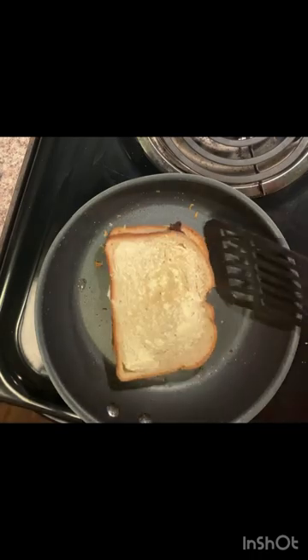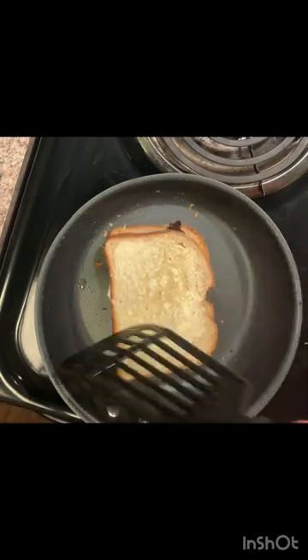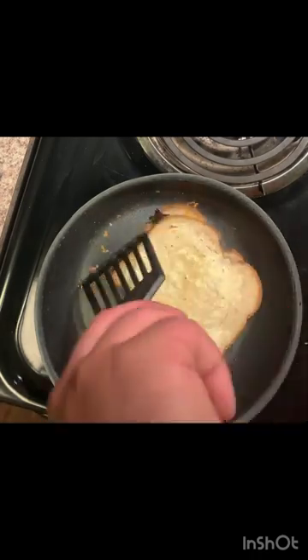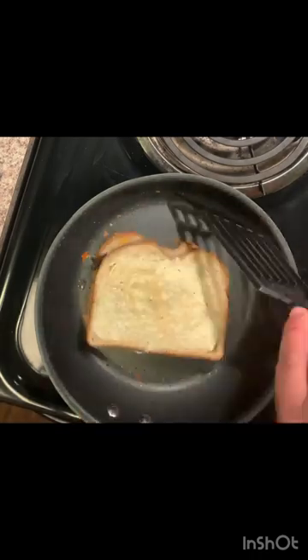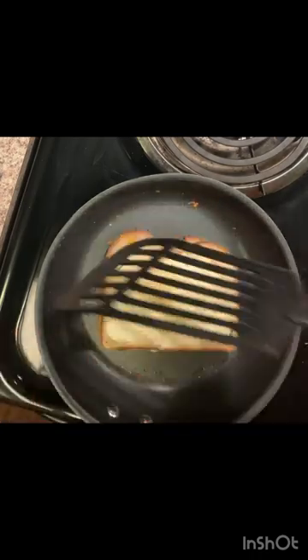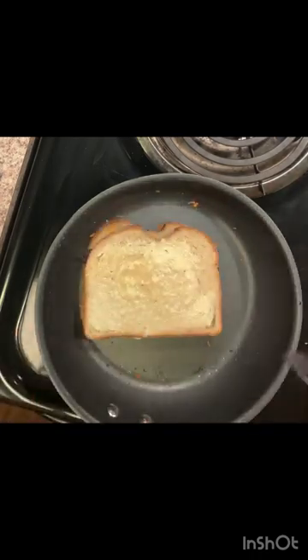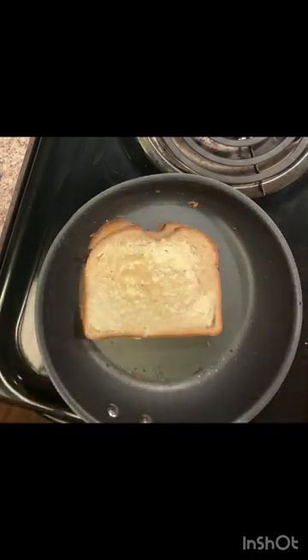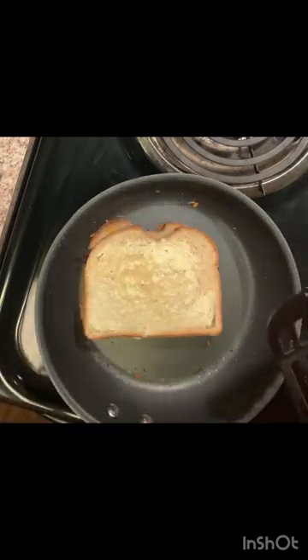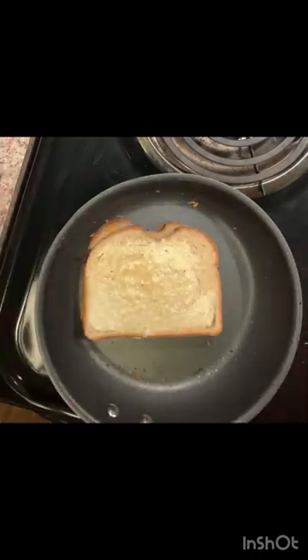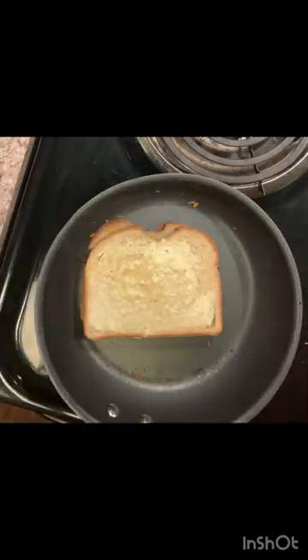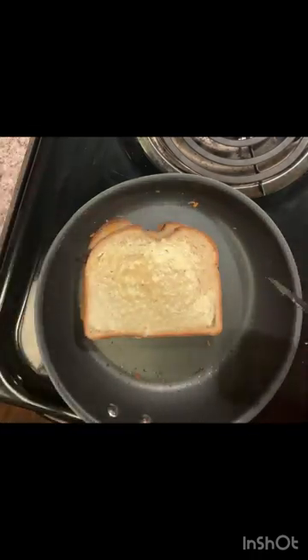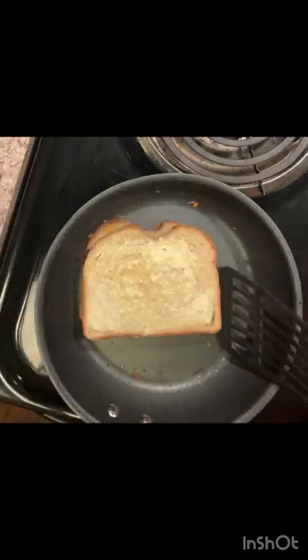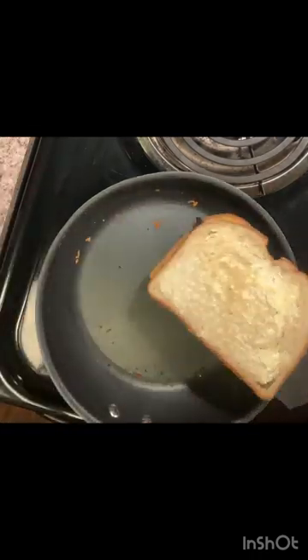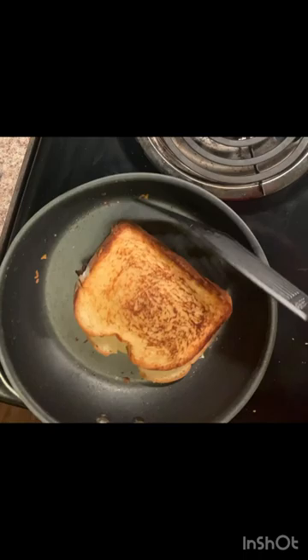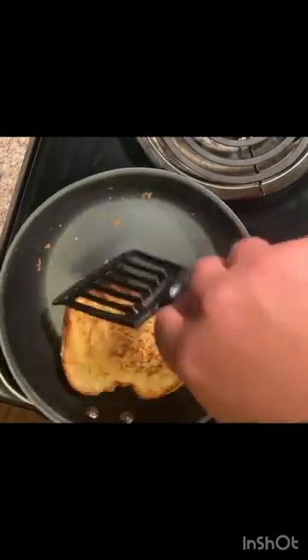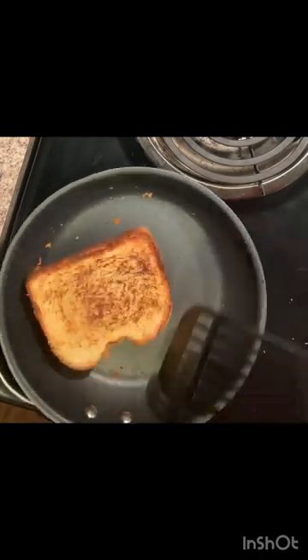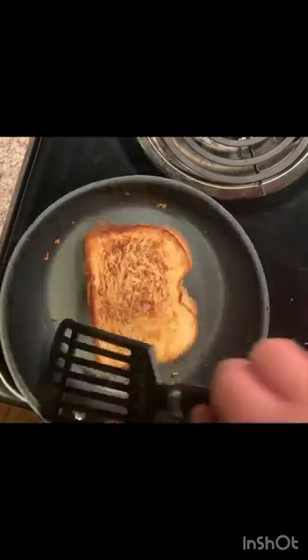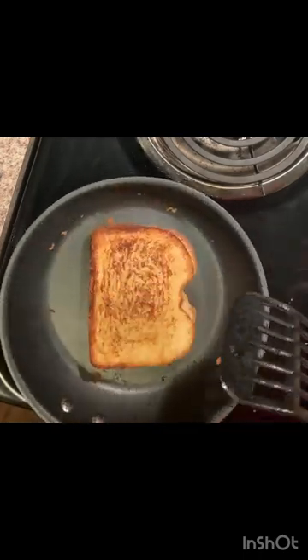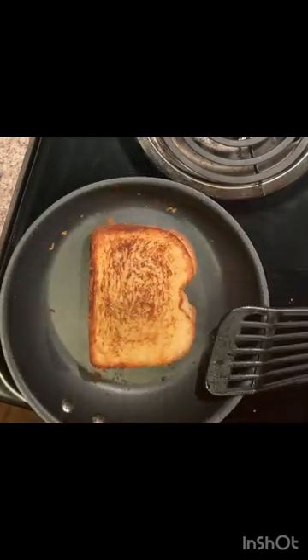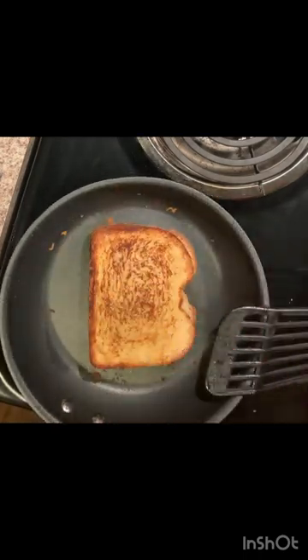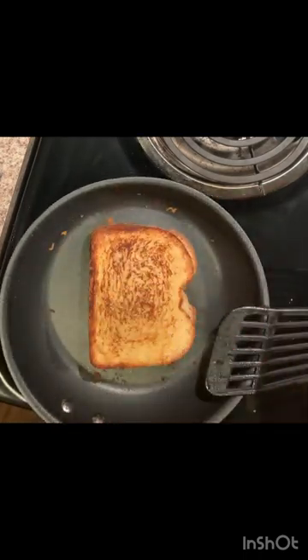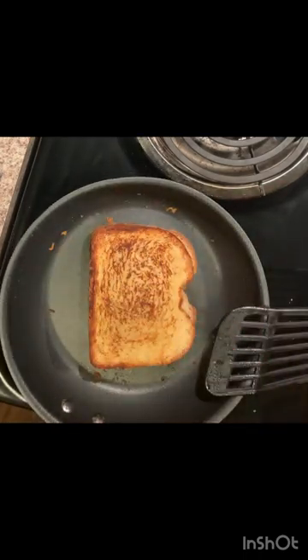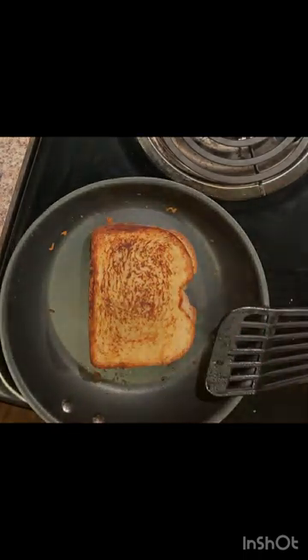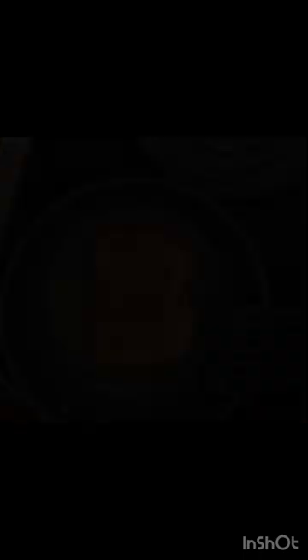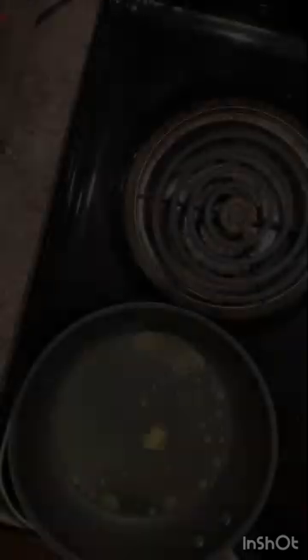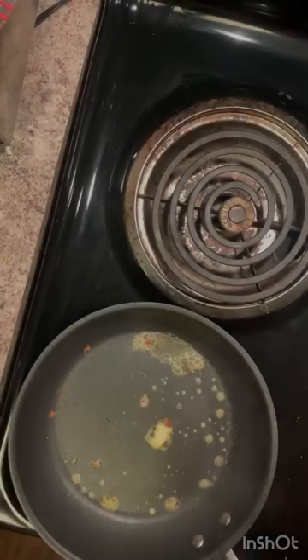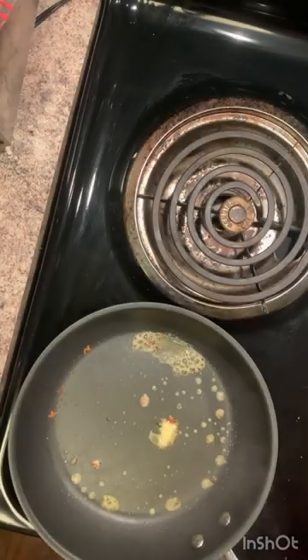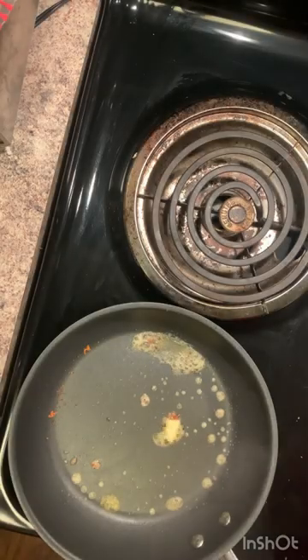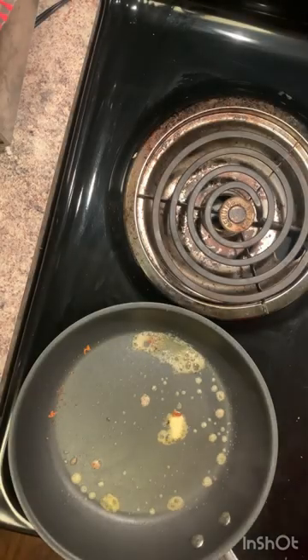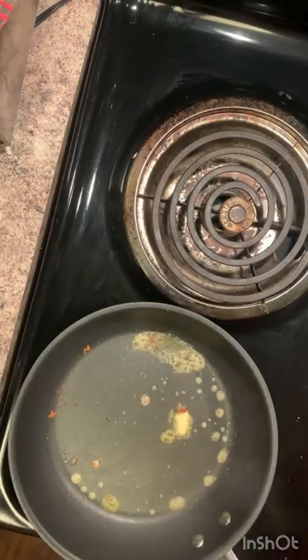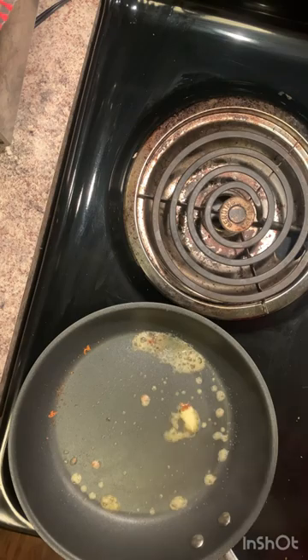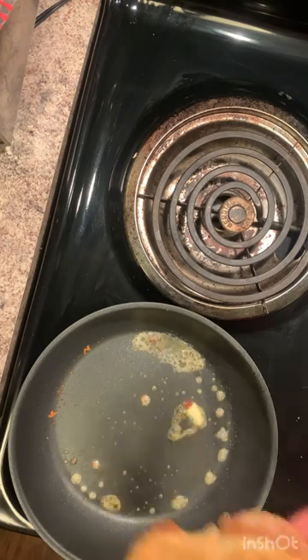You're gonna want to cook this to get it nice and brown on both sides. This is about the color you're looking for right here — looks good. Let's get started on the next one.